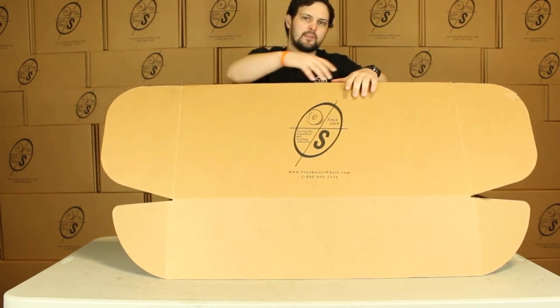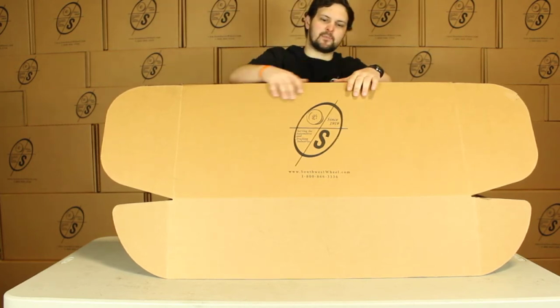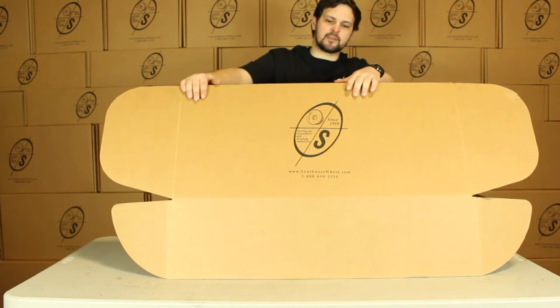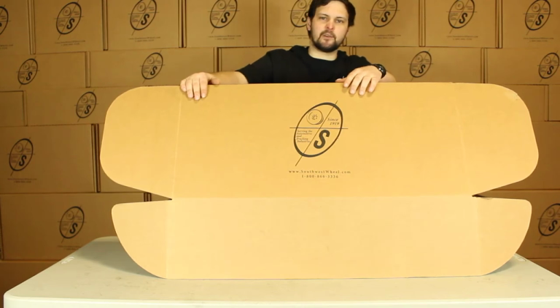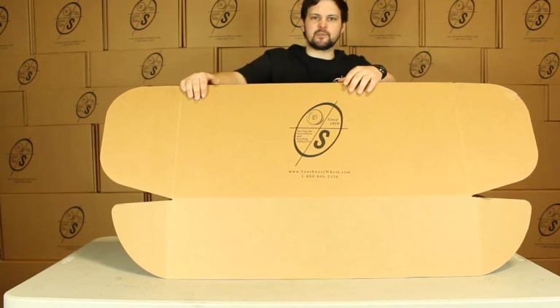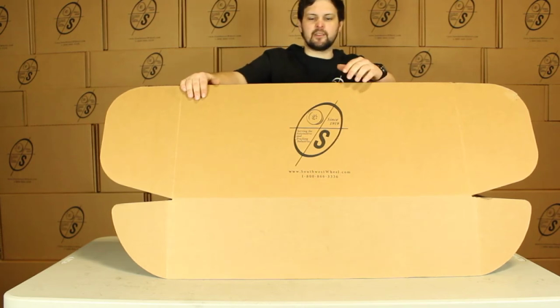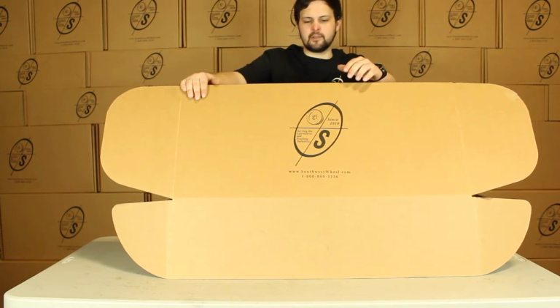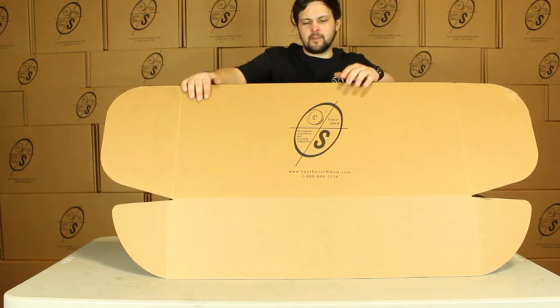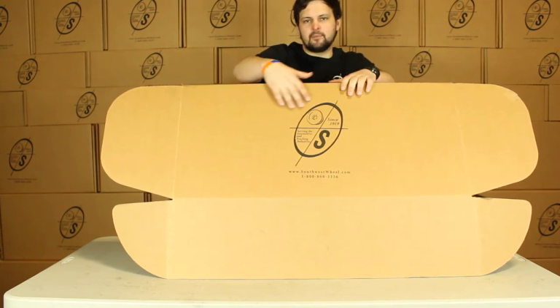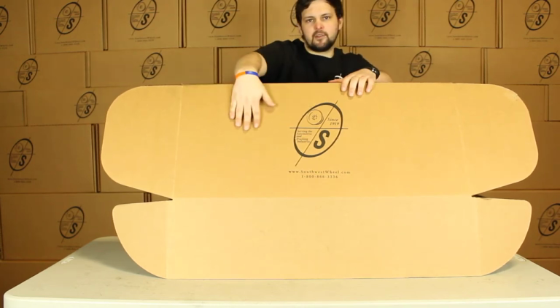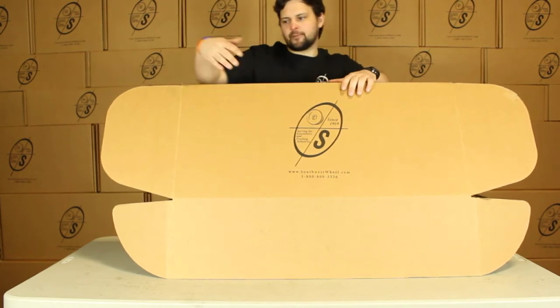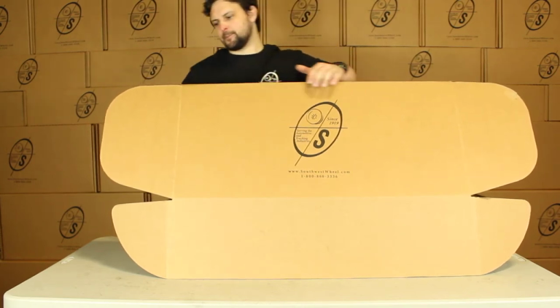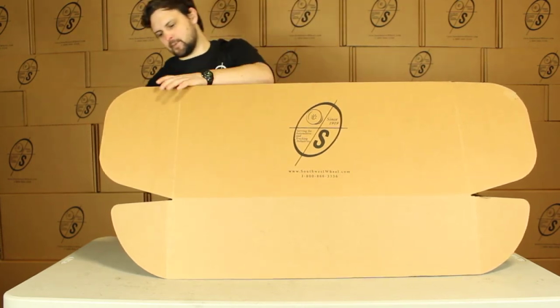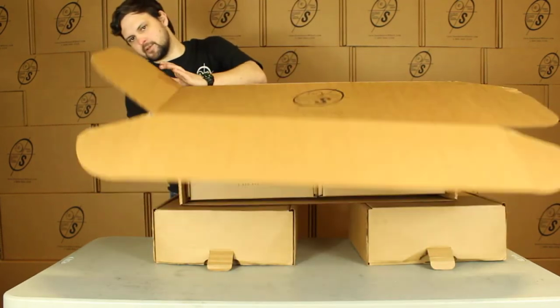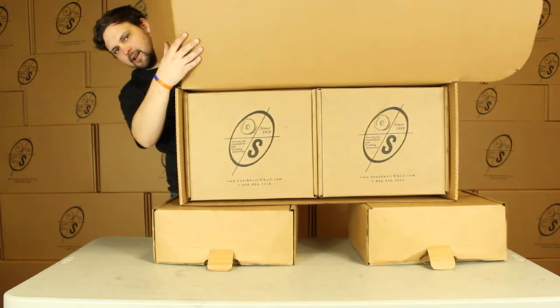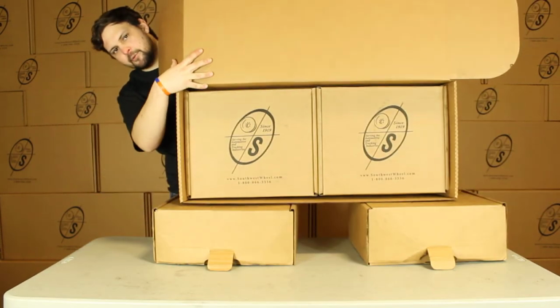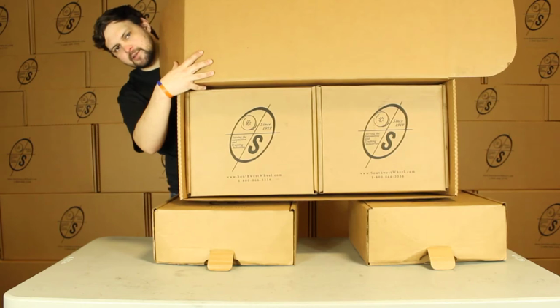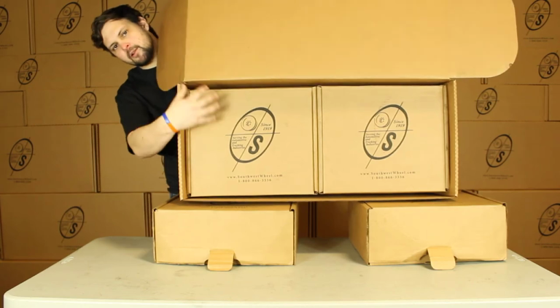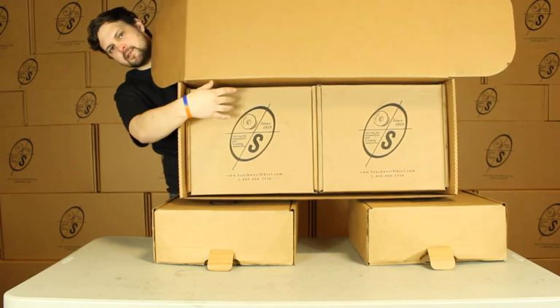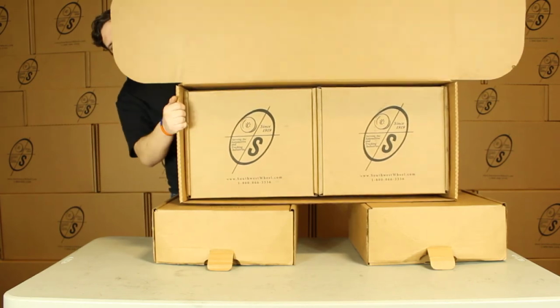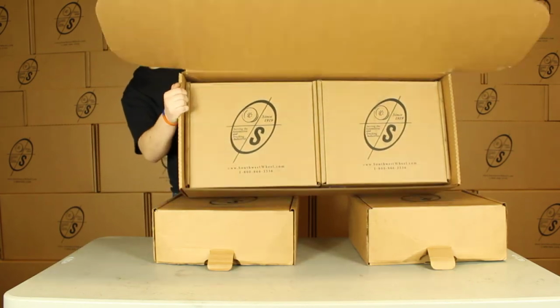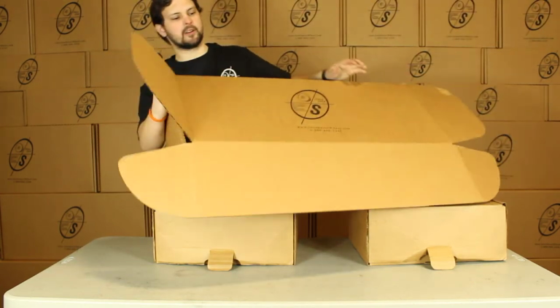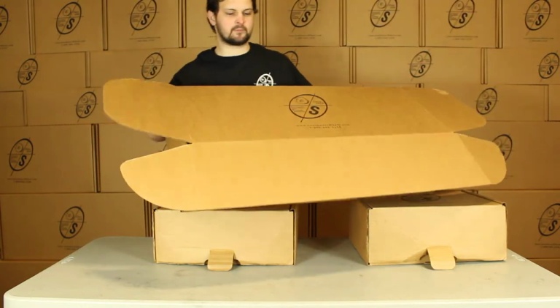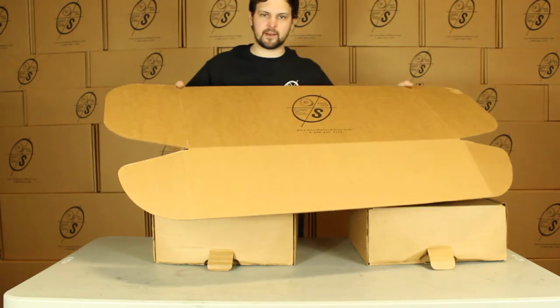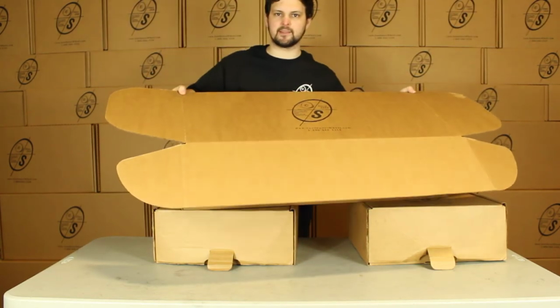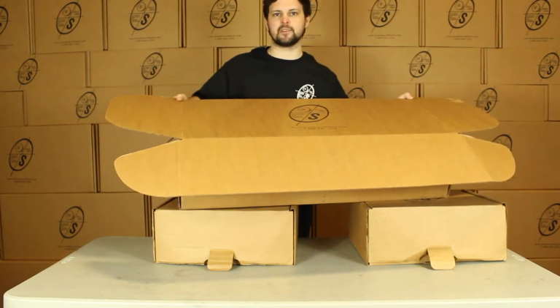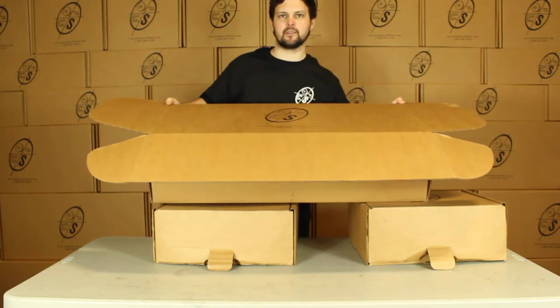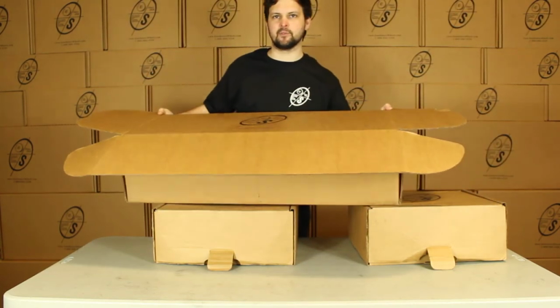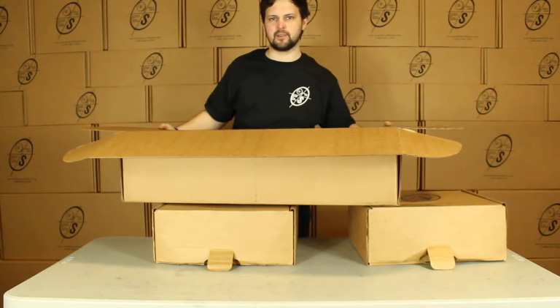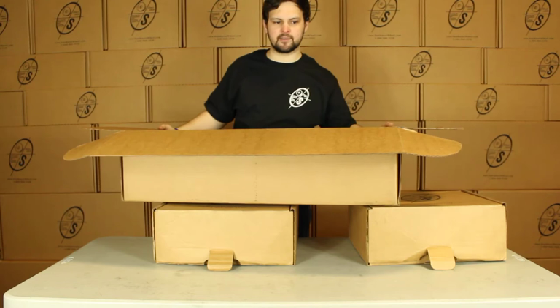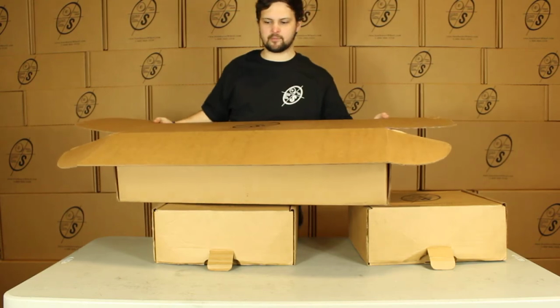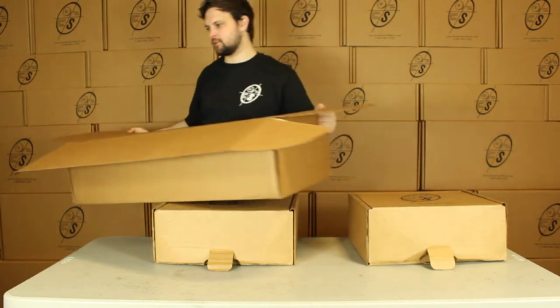You can see this big box in front of me is what you get in the mail with the logo on front. And then you can see down in here we got the two smaller boxes that will actually hold the brakes. We pack it like this to make sure it doesn't move around and doesn't get too damaged at all.